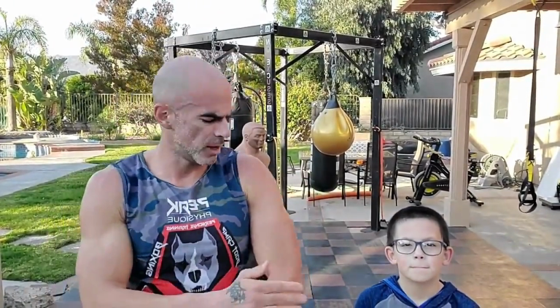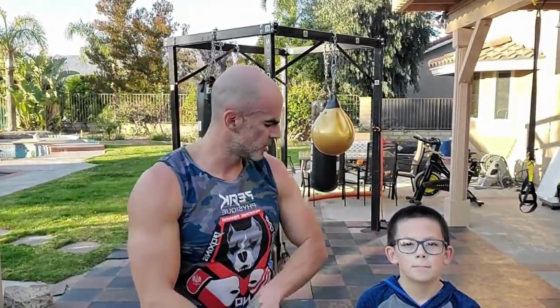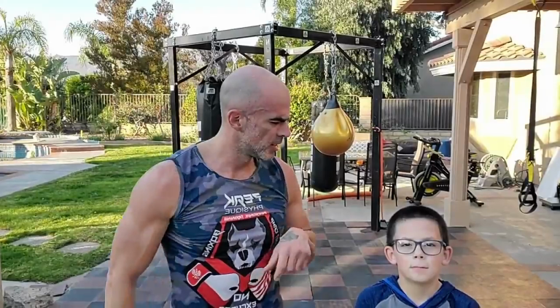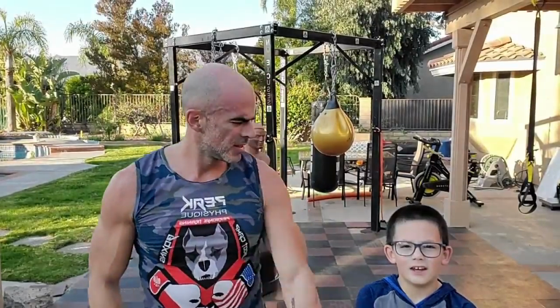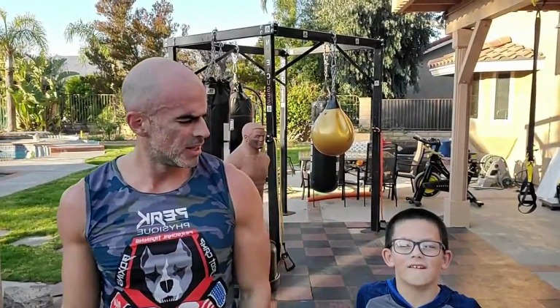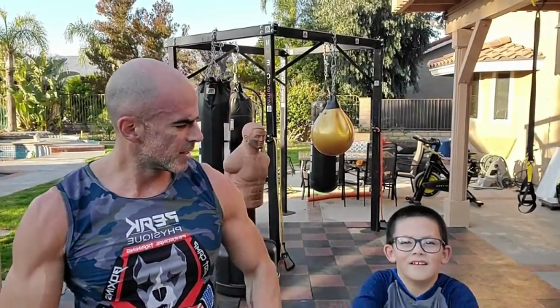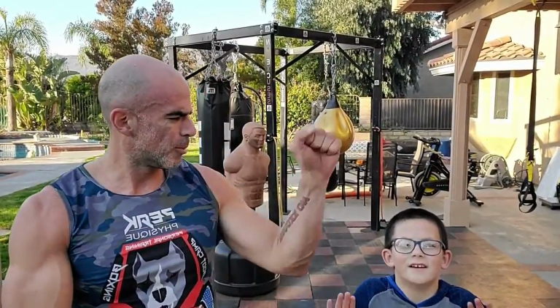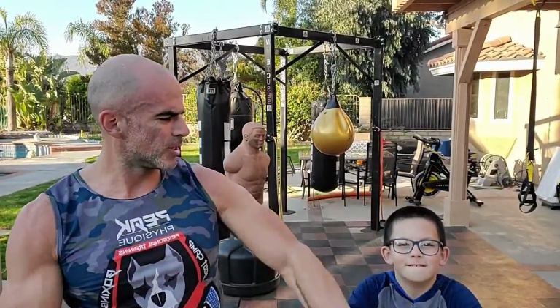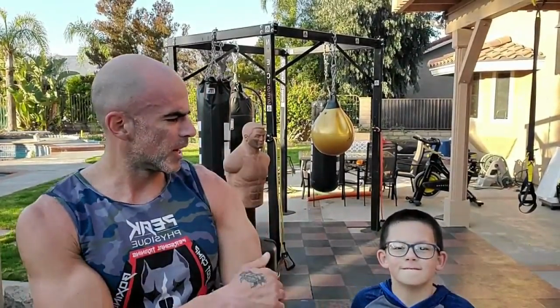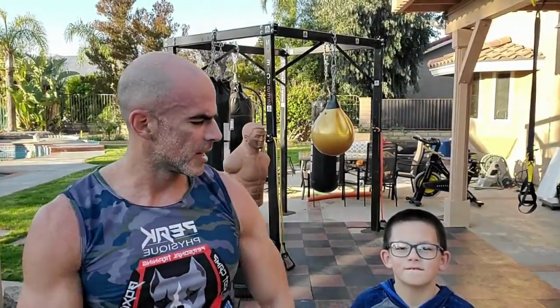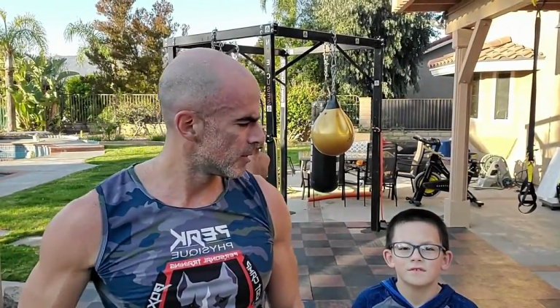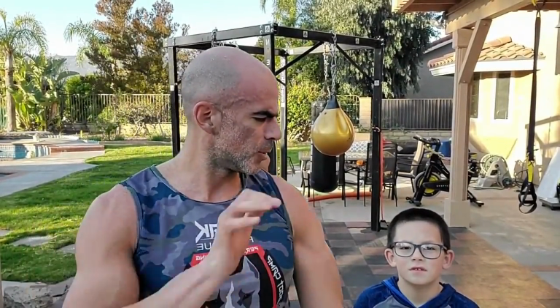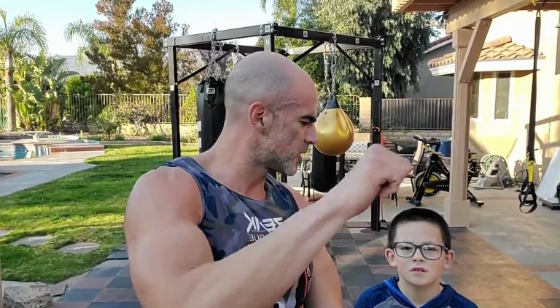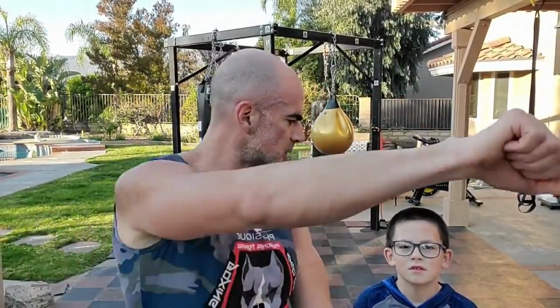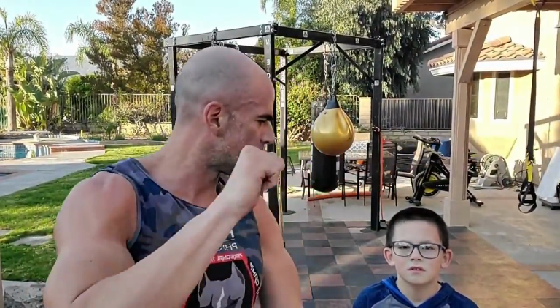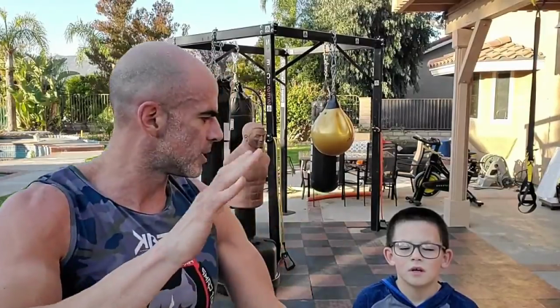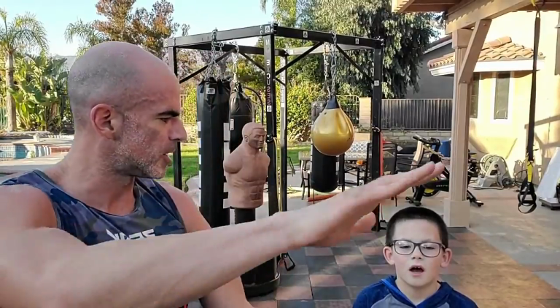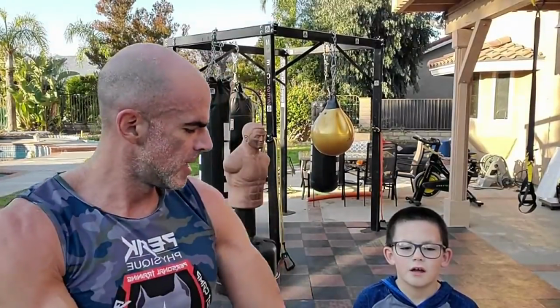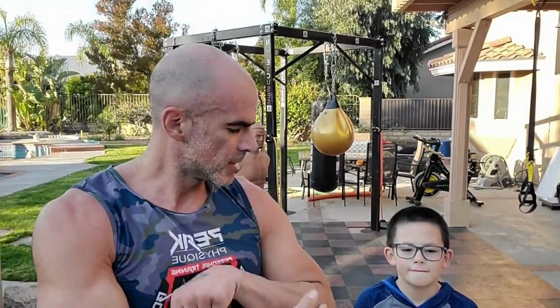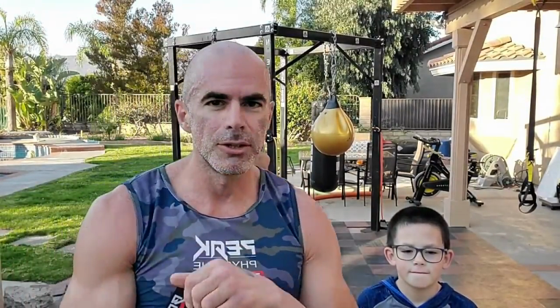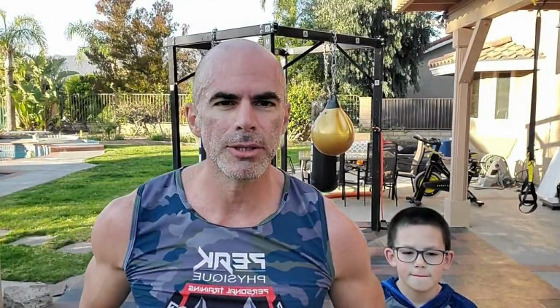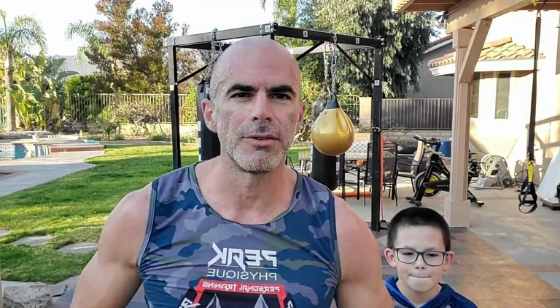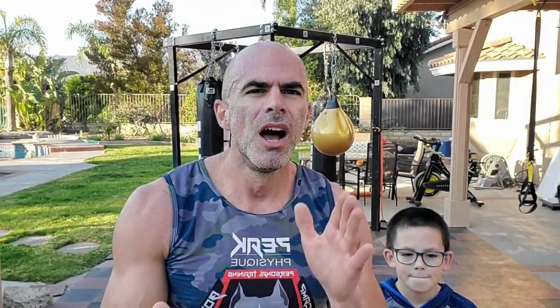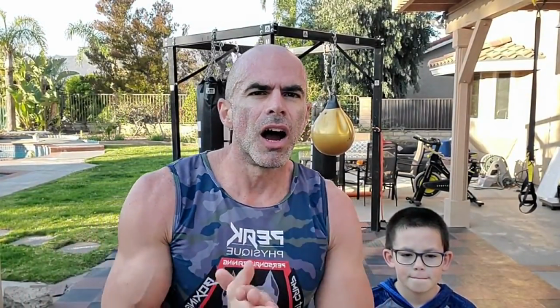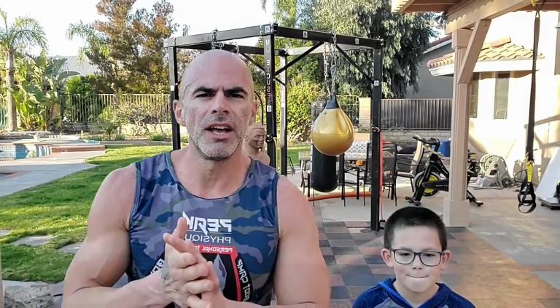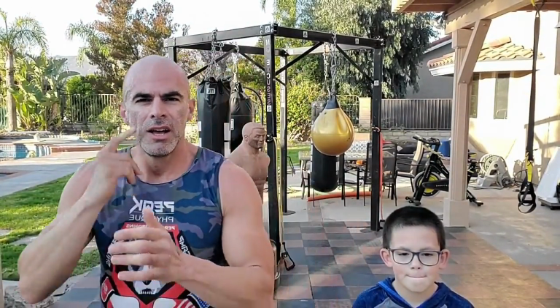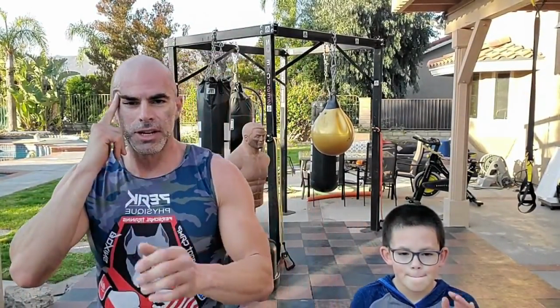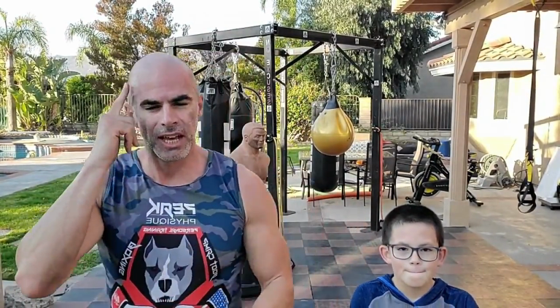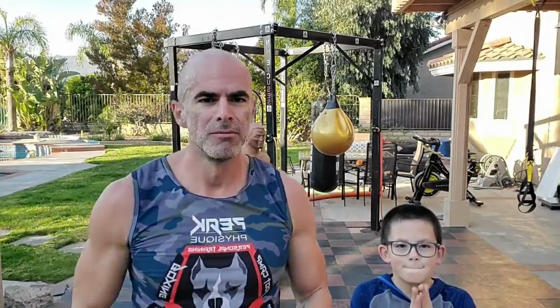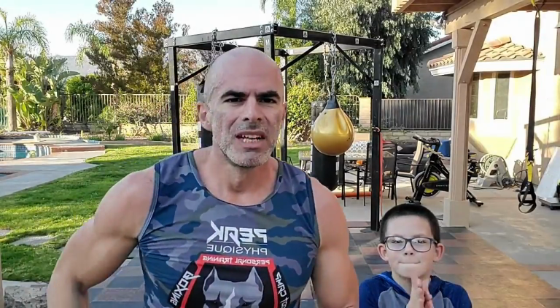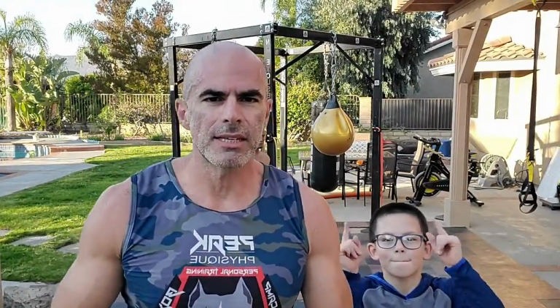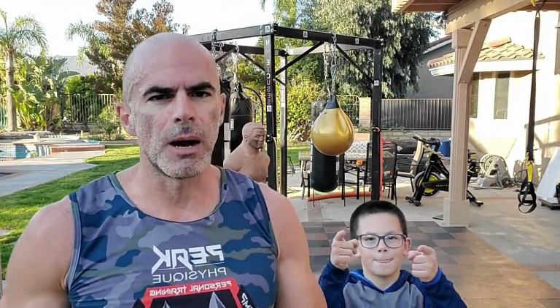My elbows are a little stiff too — I think it's from the plank and punch being on one hand at a time. When you punch you're on one hand for the double punches, so I feel it too — elbows a little stiff. Alright freaks, lots of stuff coming up.